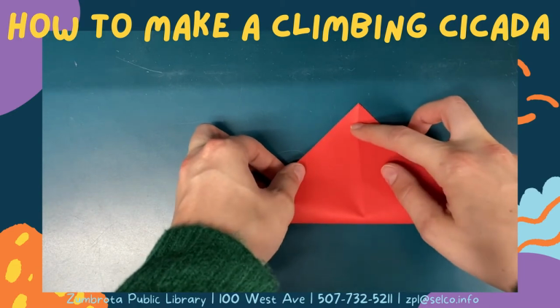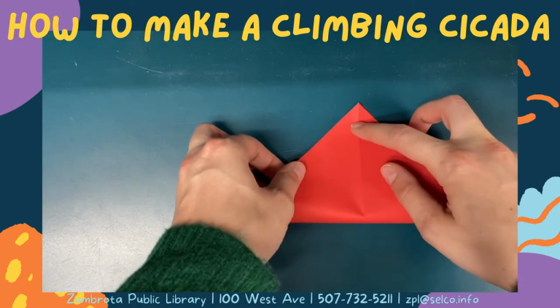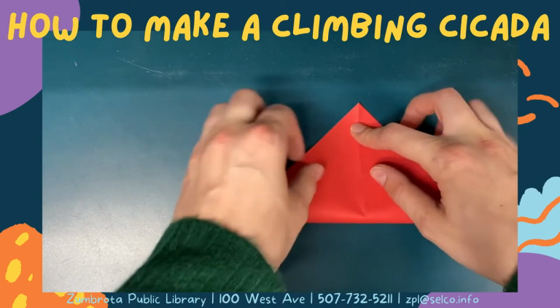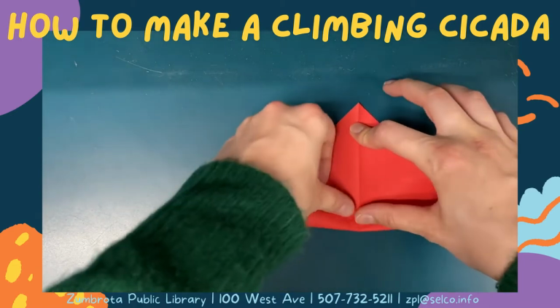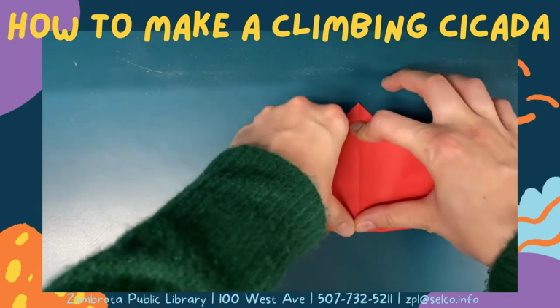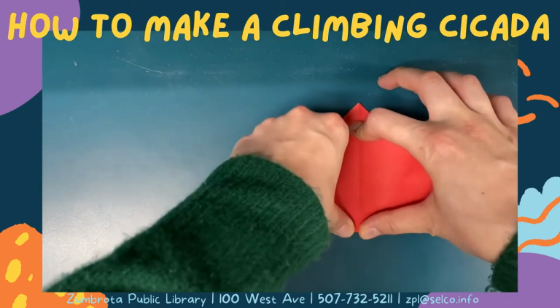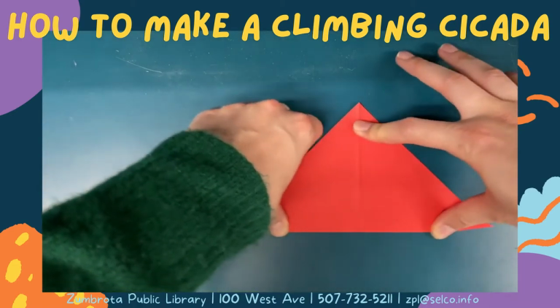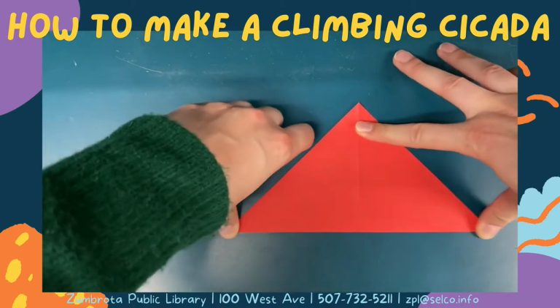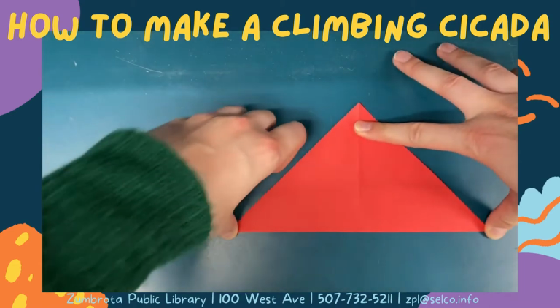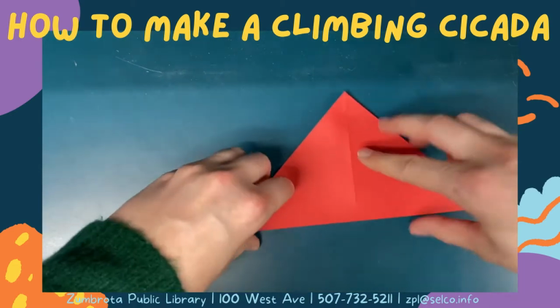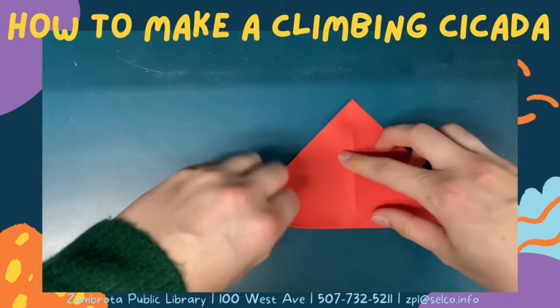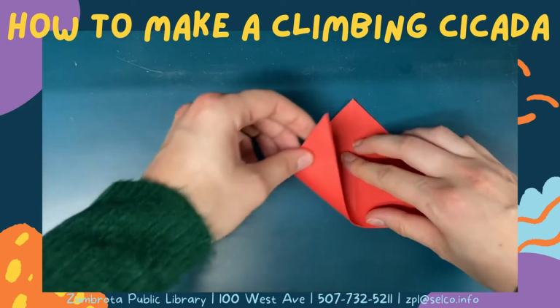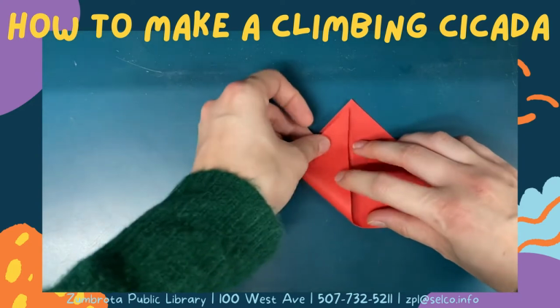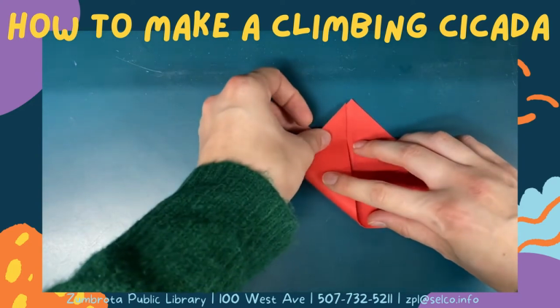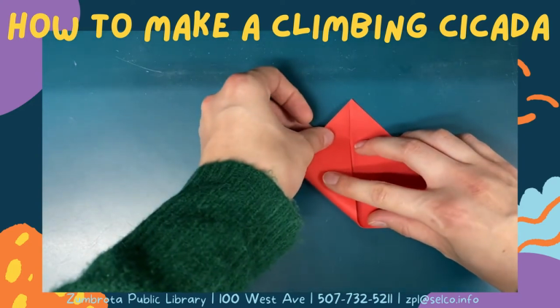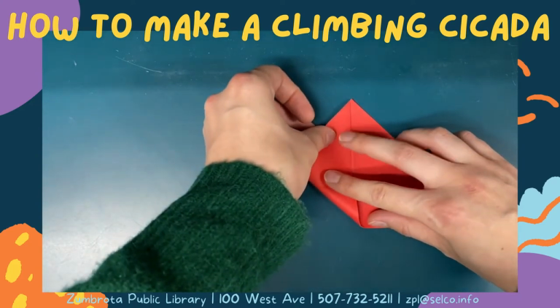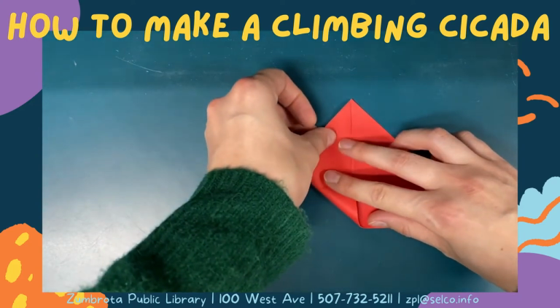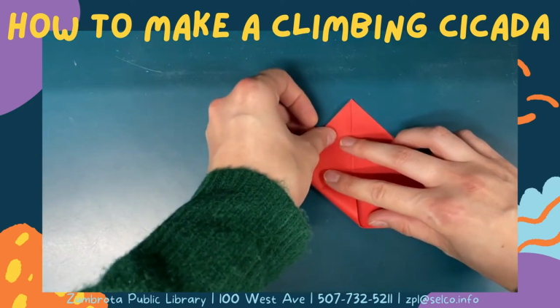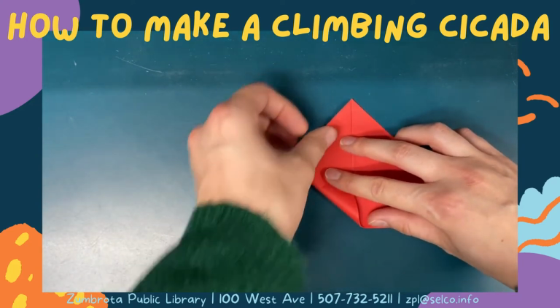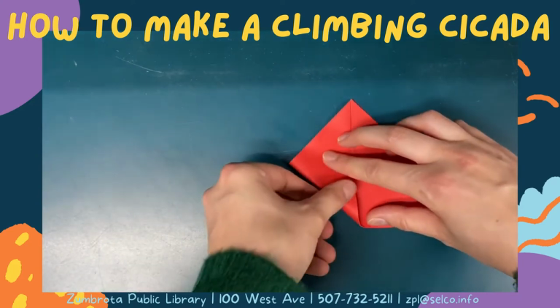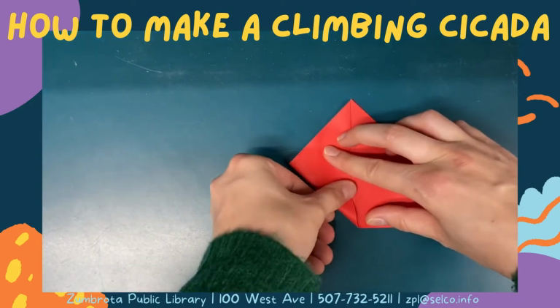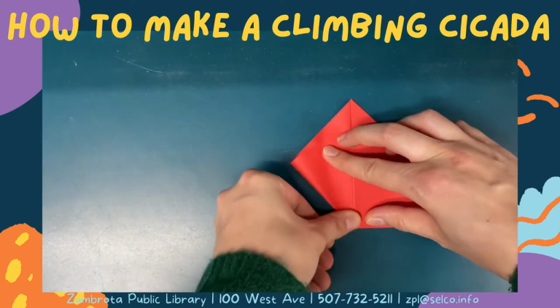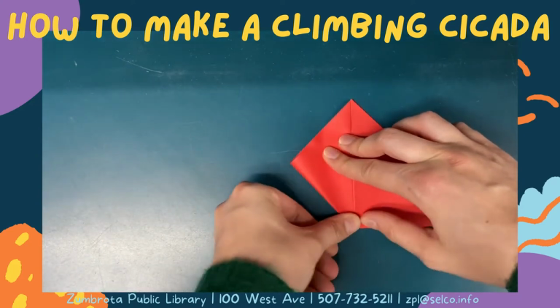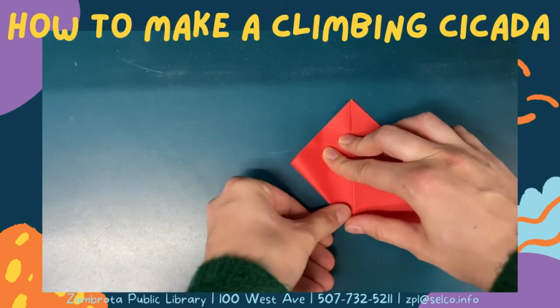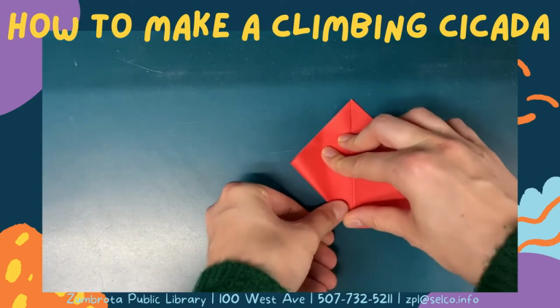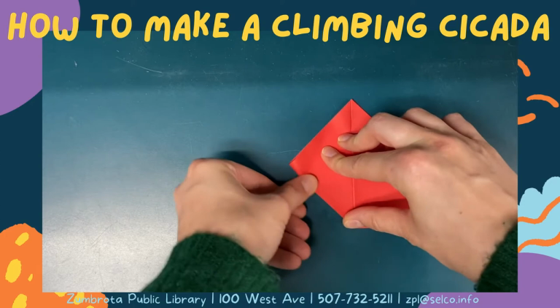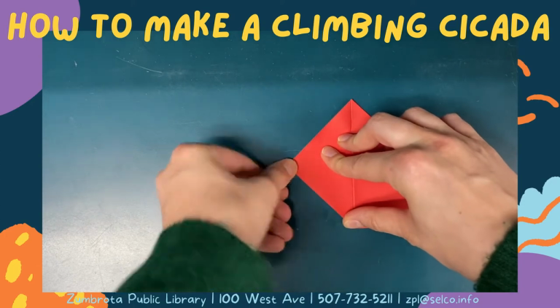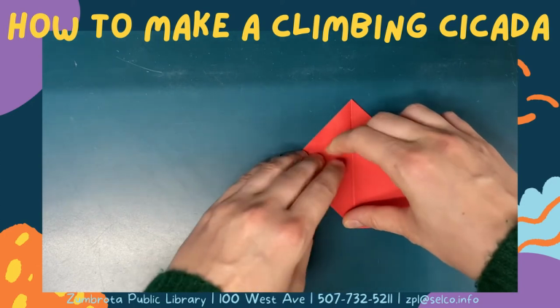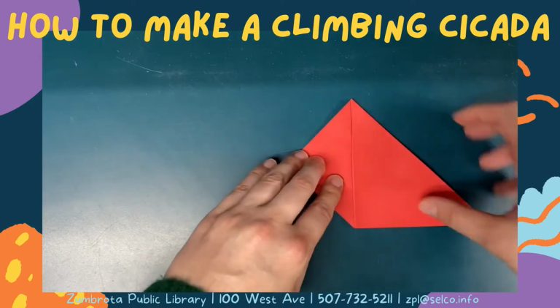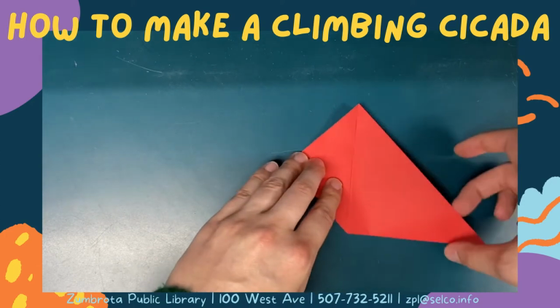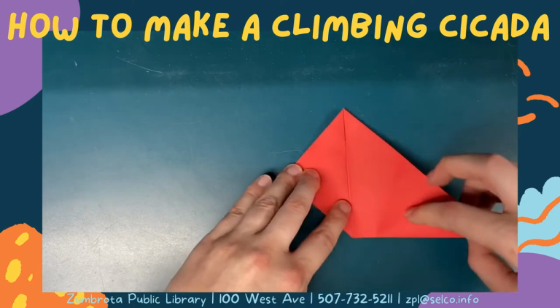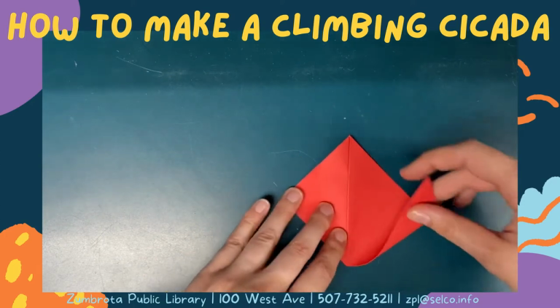With the folded edge down, fold the two side points of the triangle up to the top point of the triangle, turning your paper into a square.